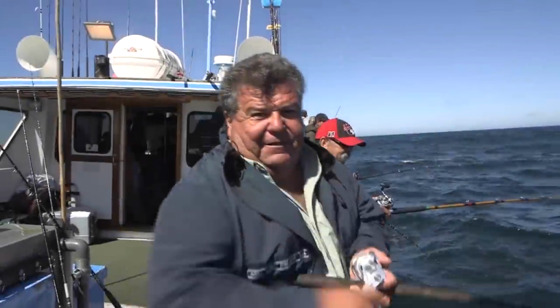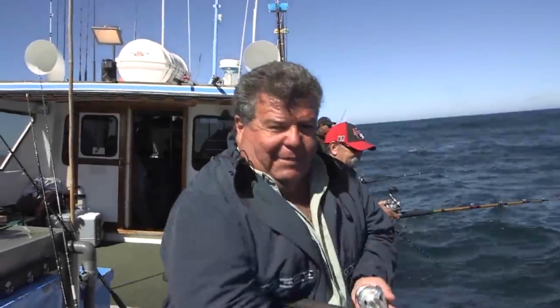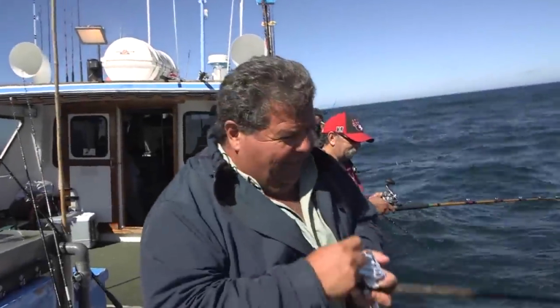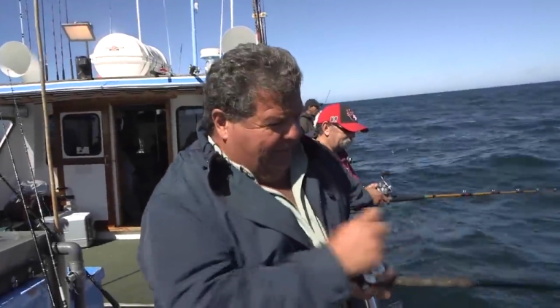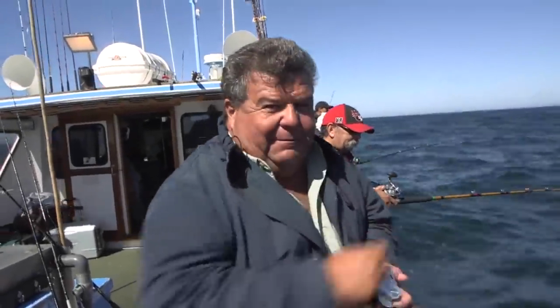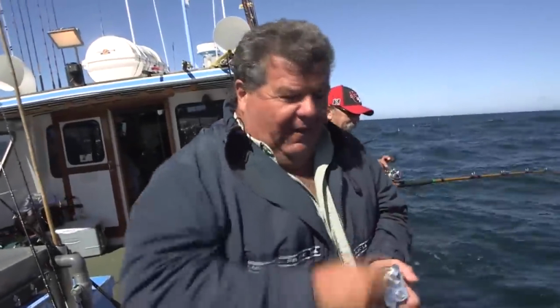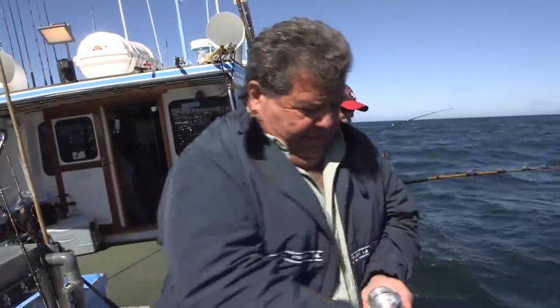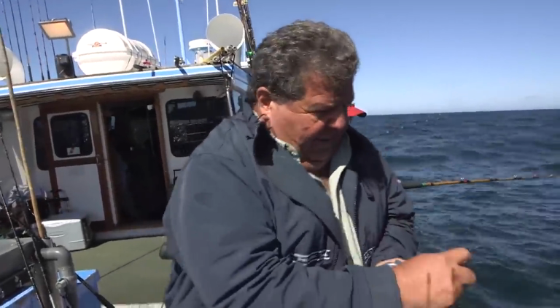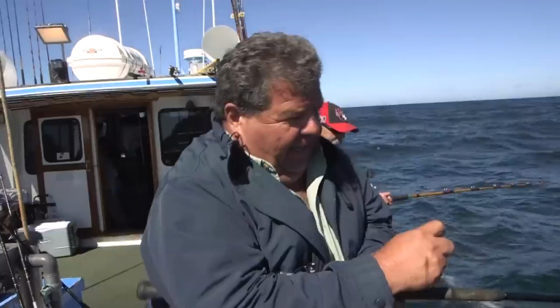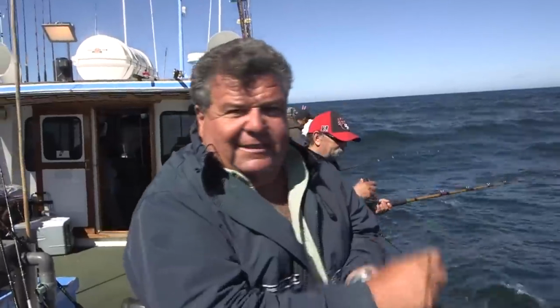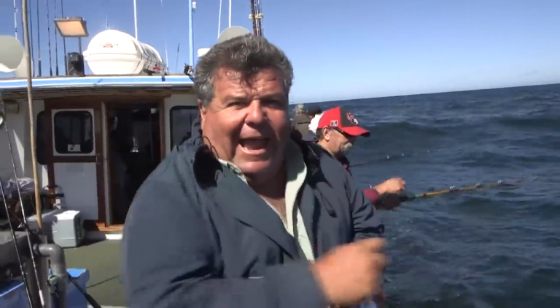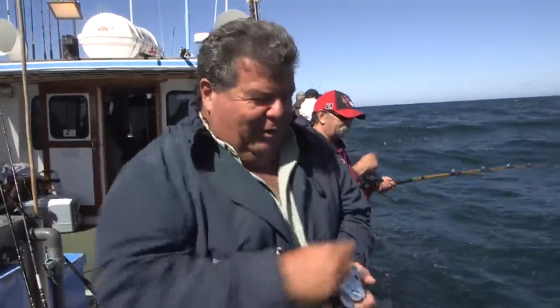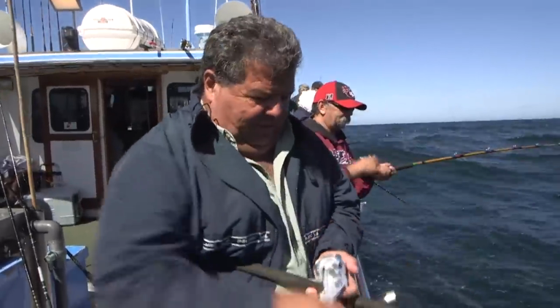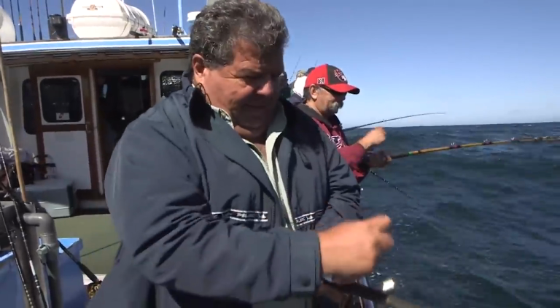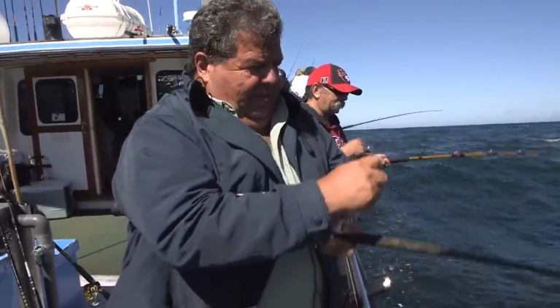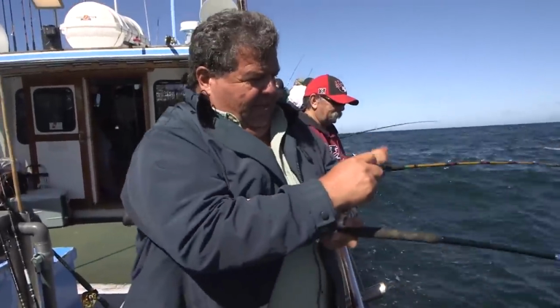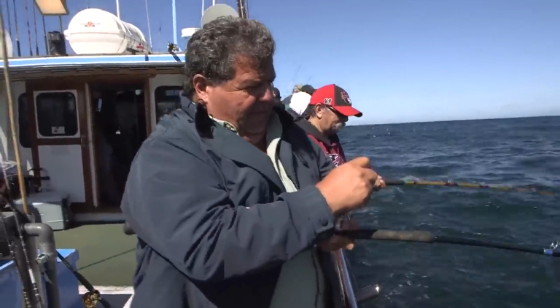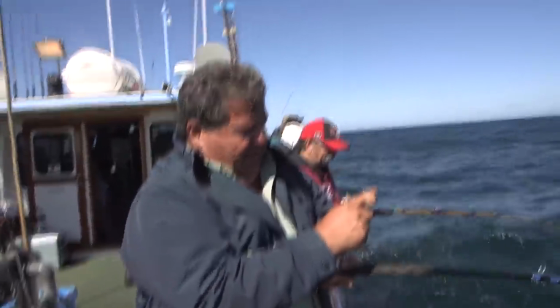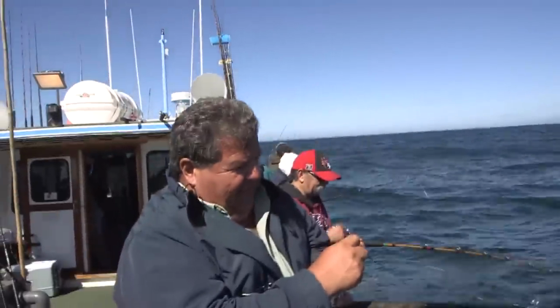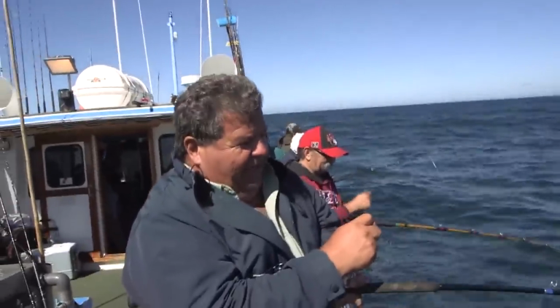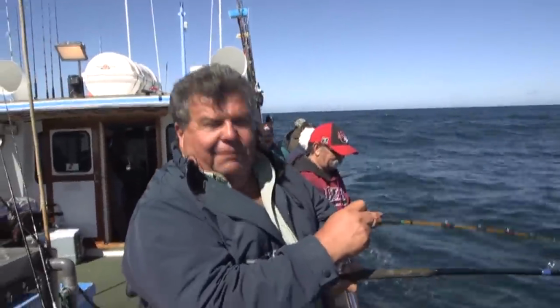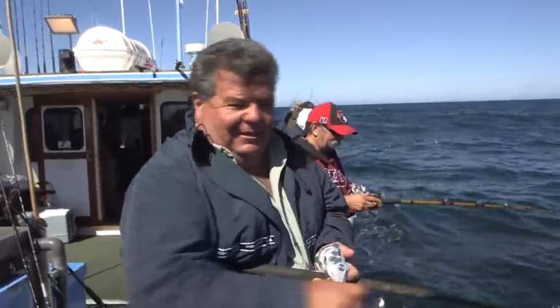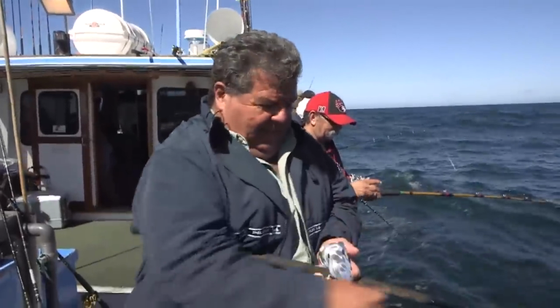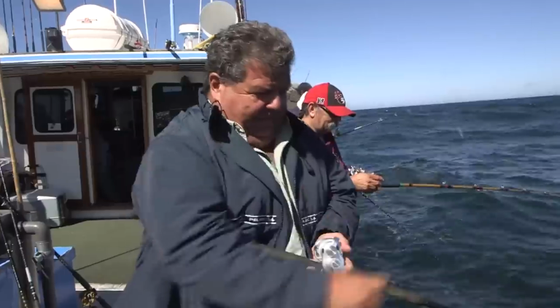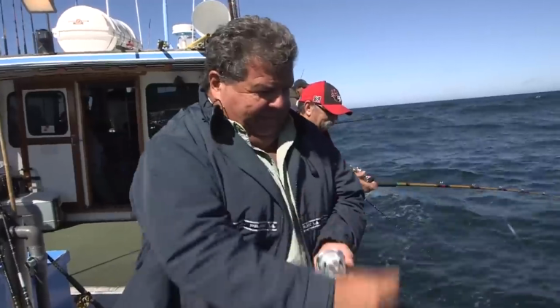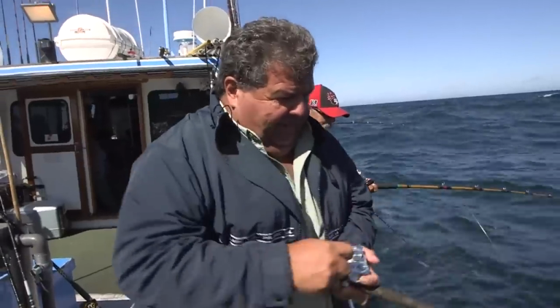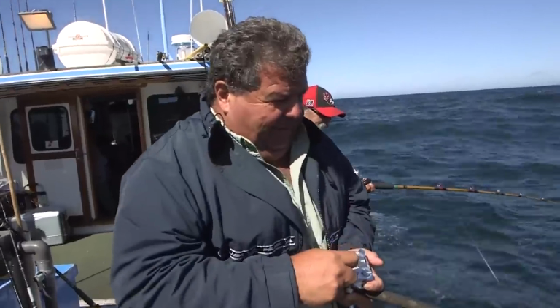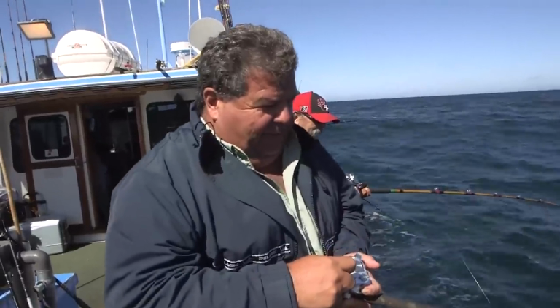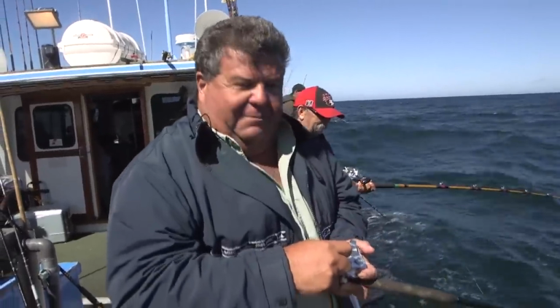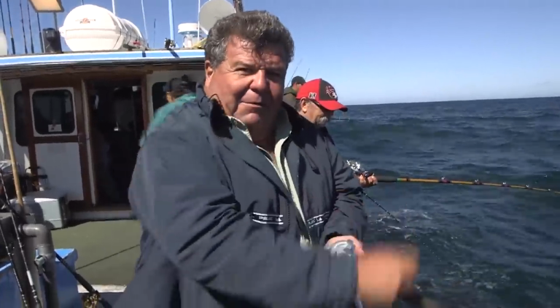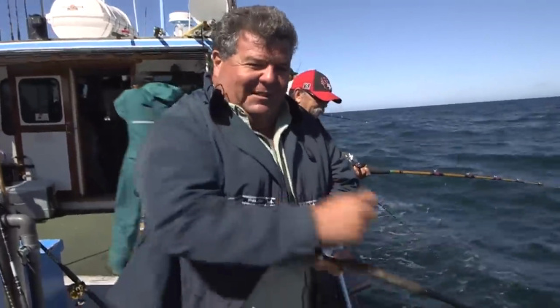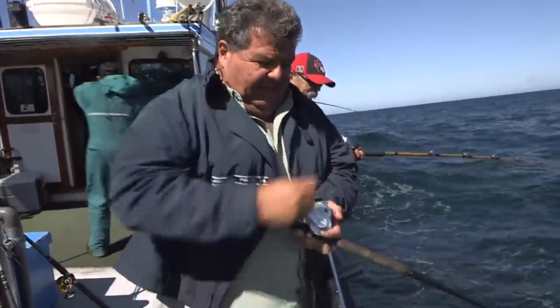Fishing a bucktail with a piece of bait on there and I just got hammered. Head shaking. Hopefully it's a lingcod — might be a nice red, but I'm hoping it's a lingcod.